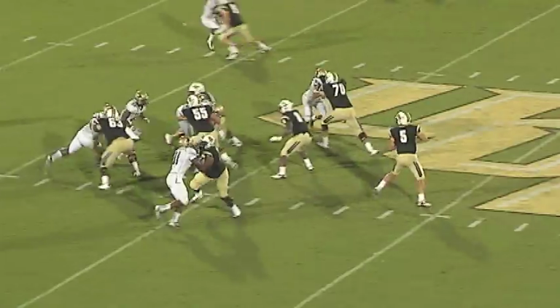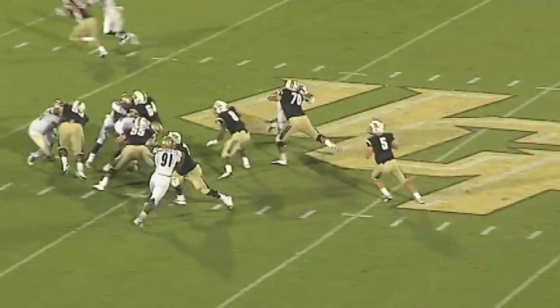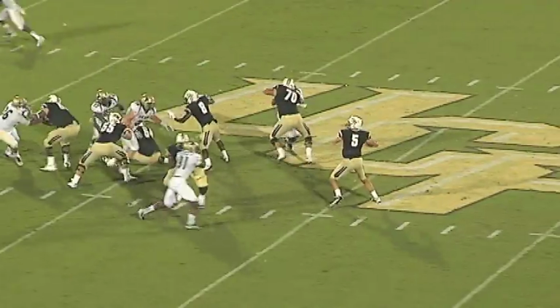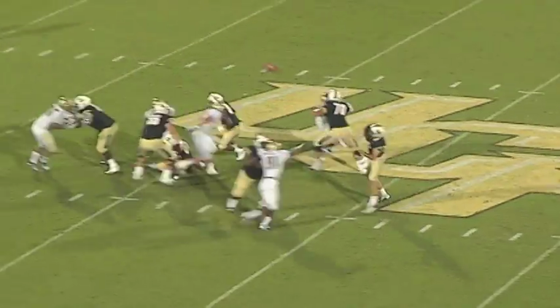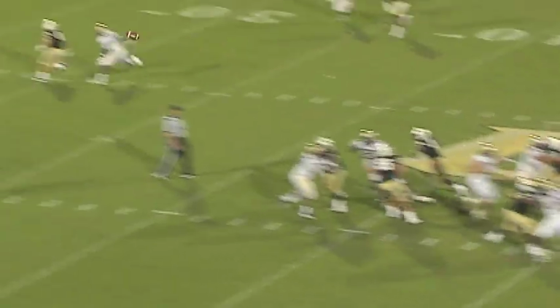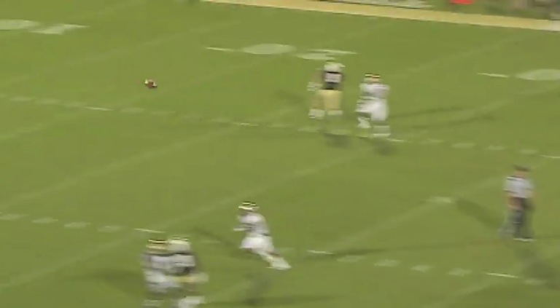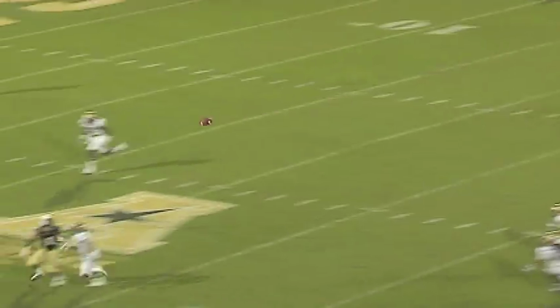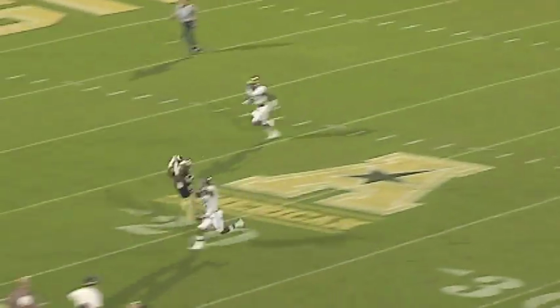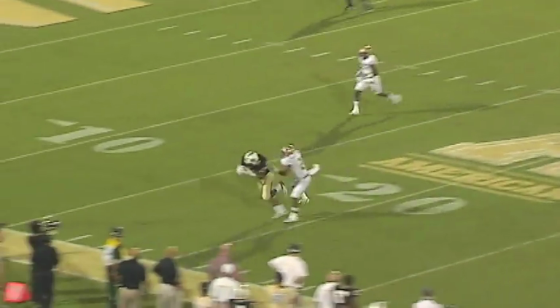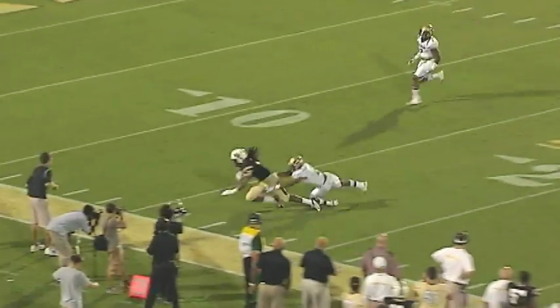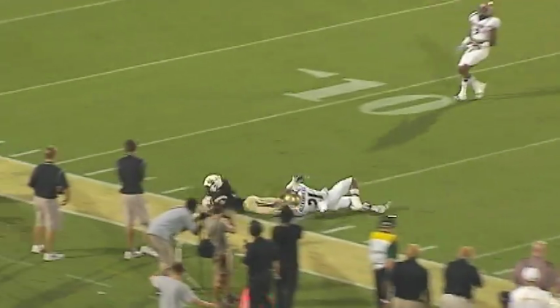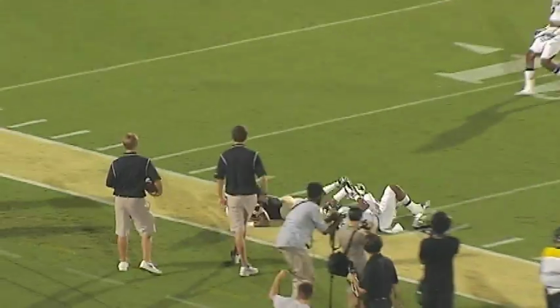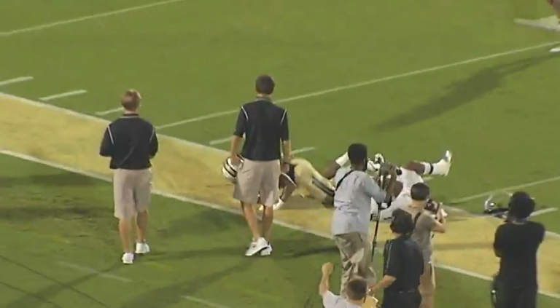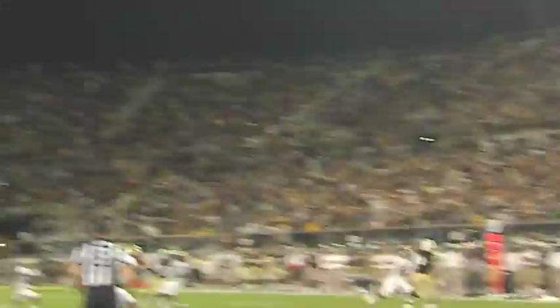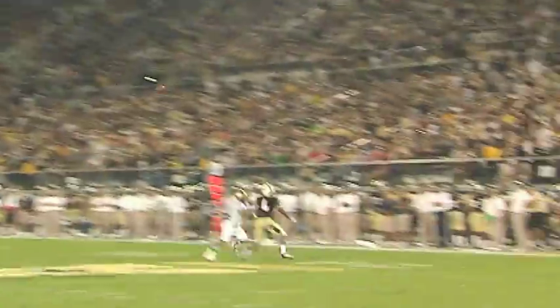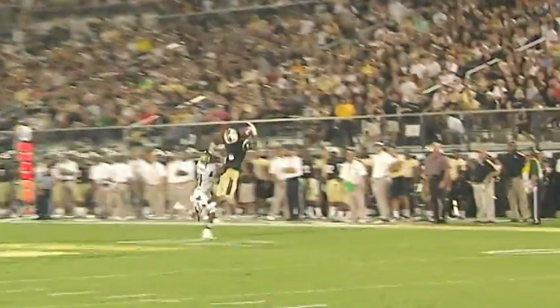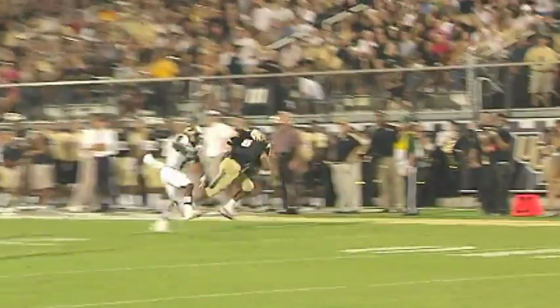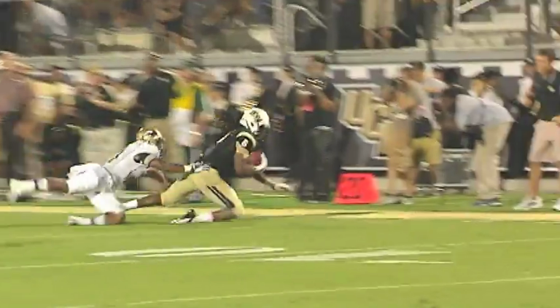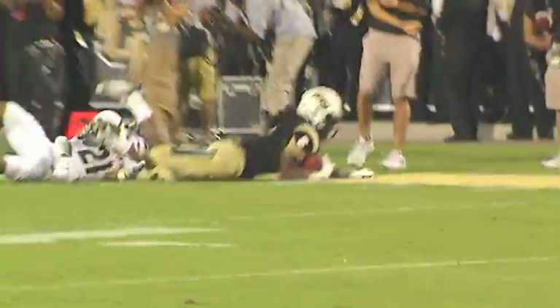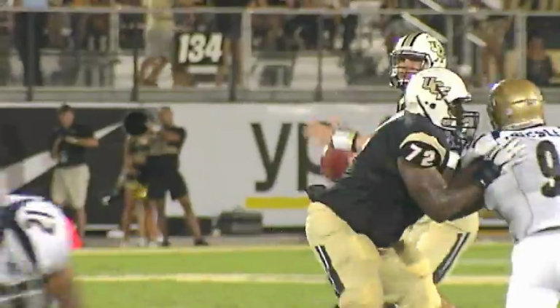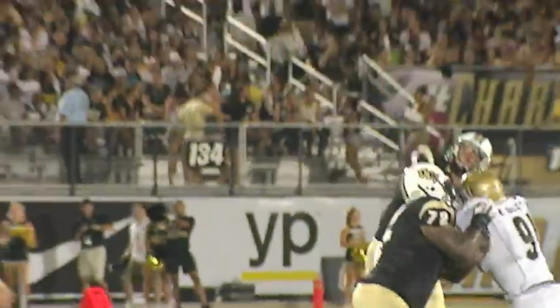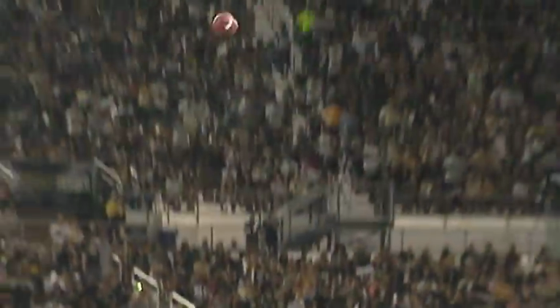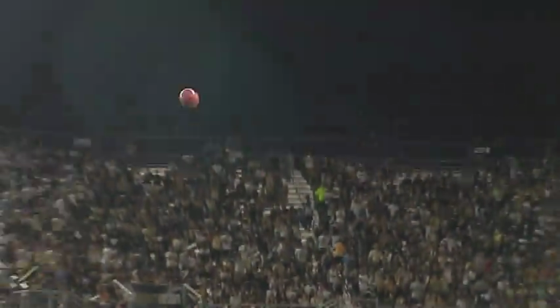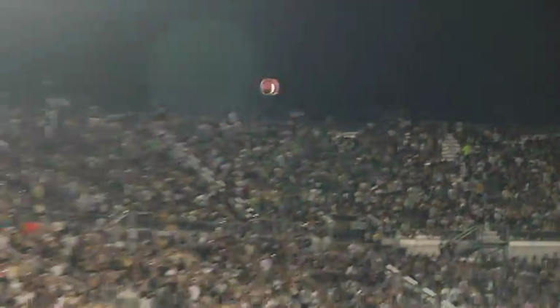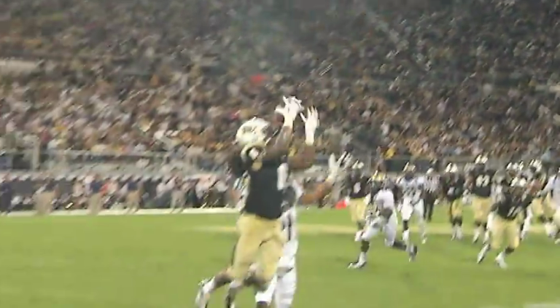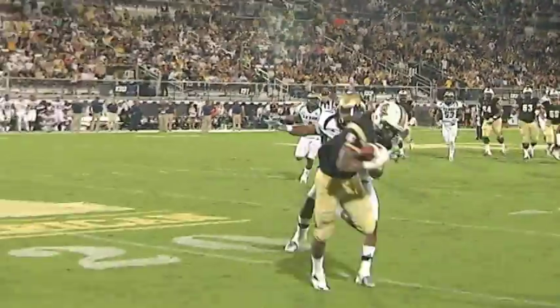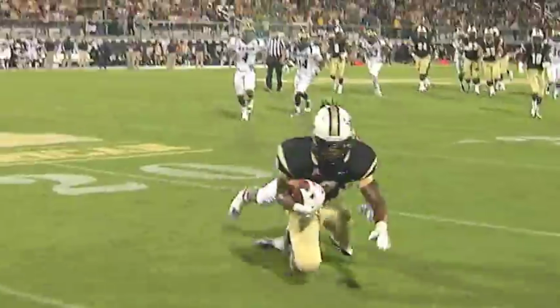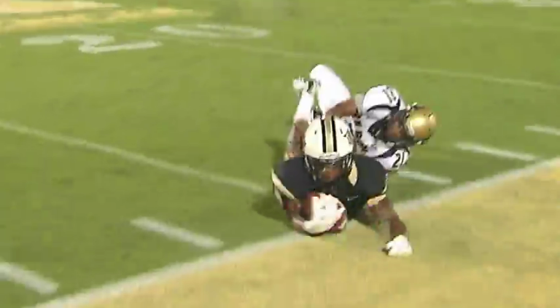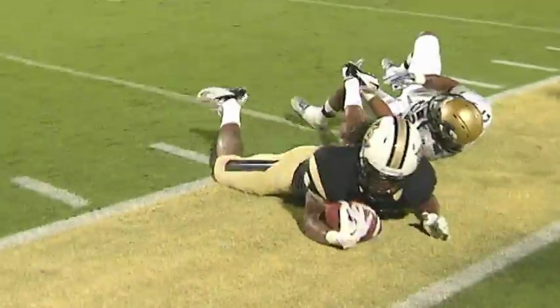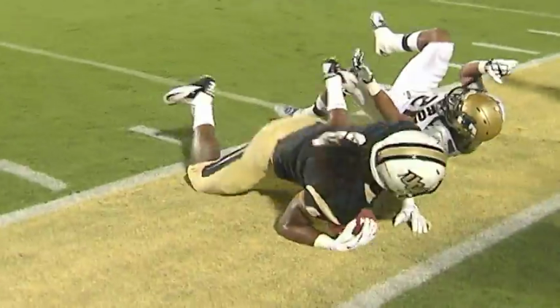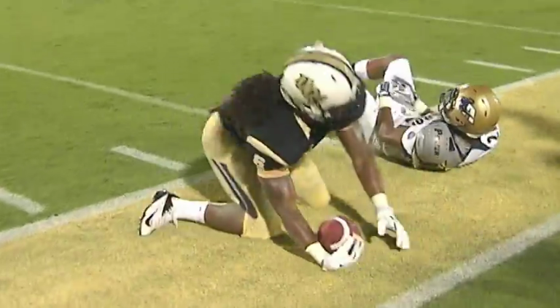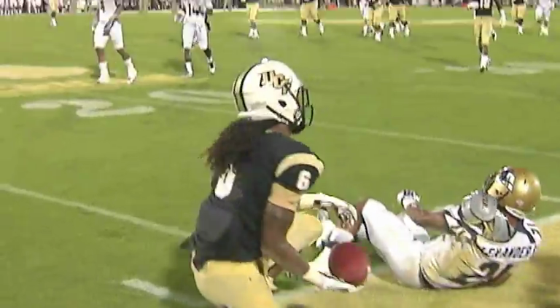Bortles back to throw. Blake looks, he throws downfield — receiver is there. Hall makes a catch inside the 20, over the shoulder. And a first down at the Akron 15-yard line. A gain of 26. What a catch by Rennell Hall.